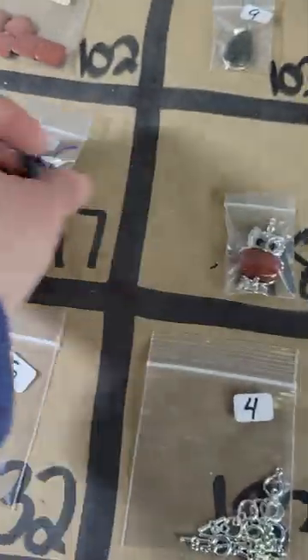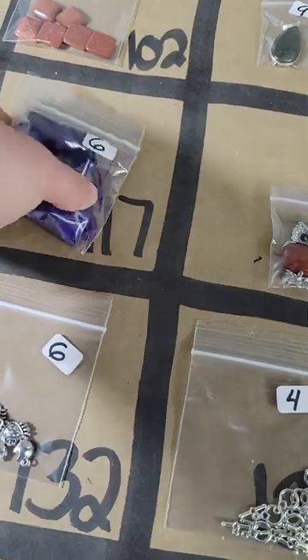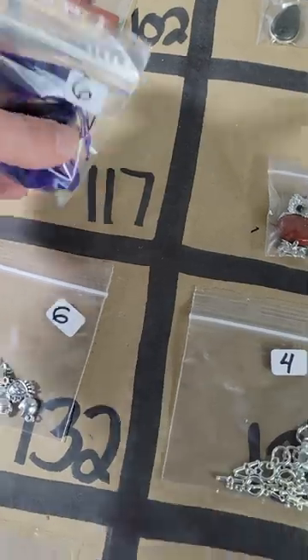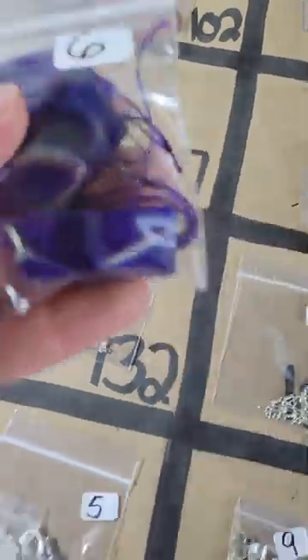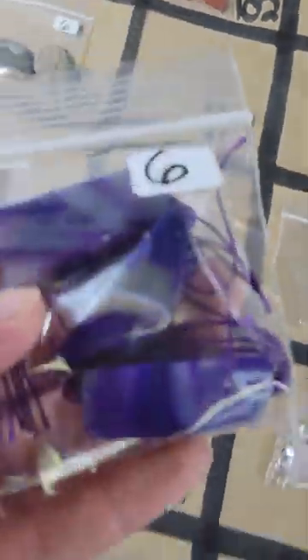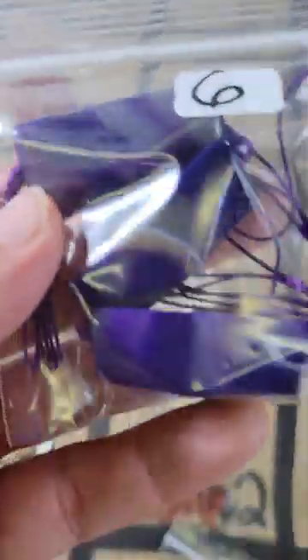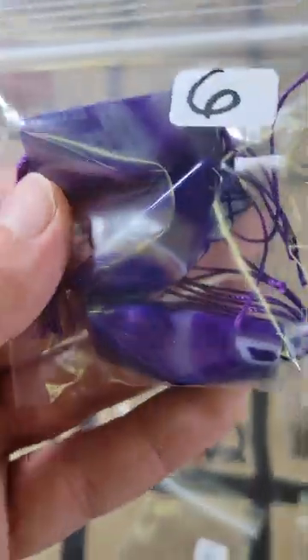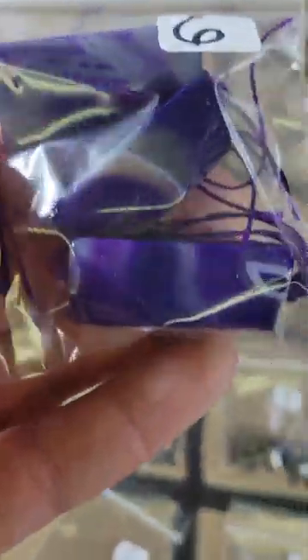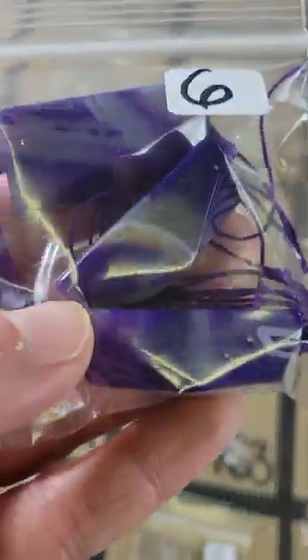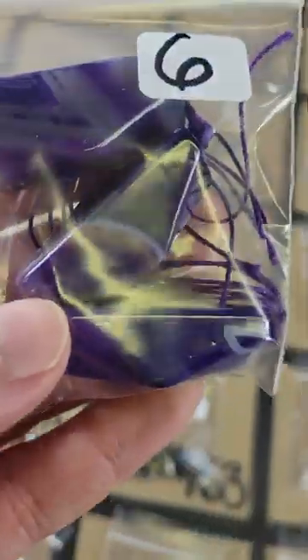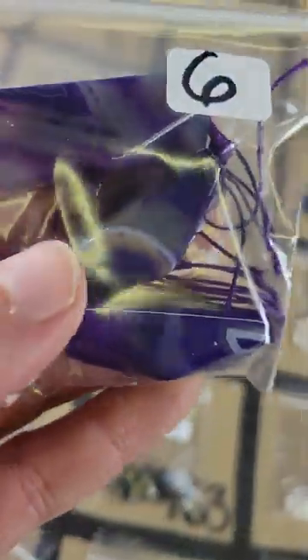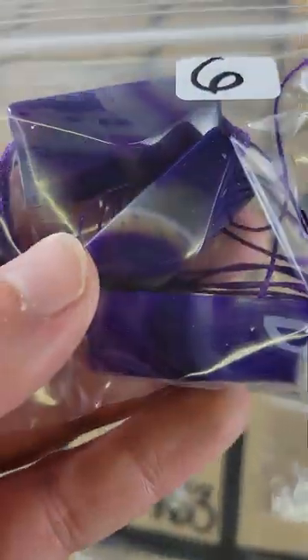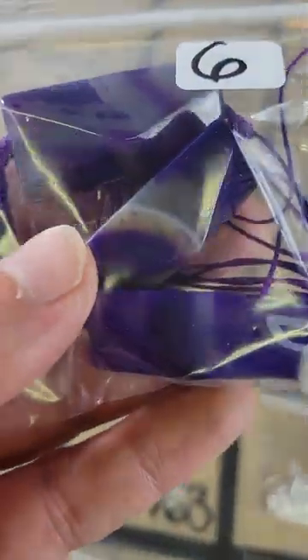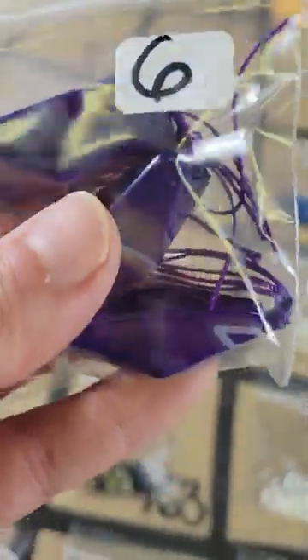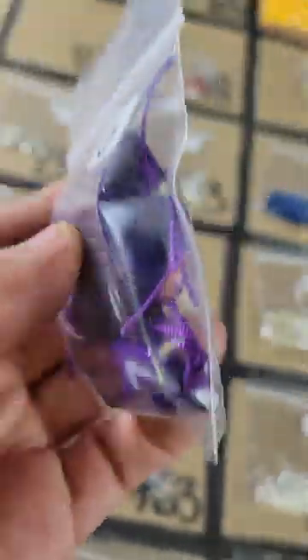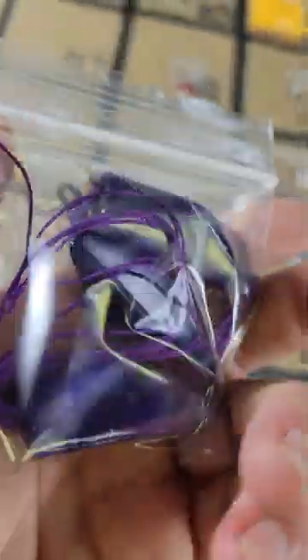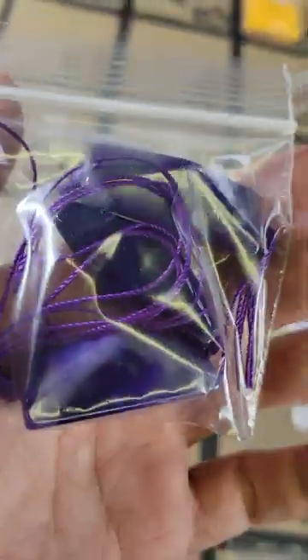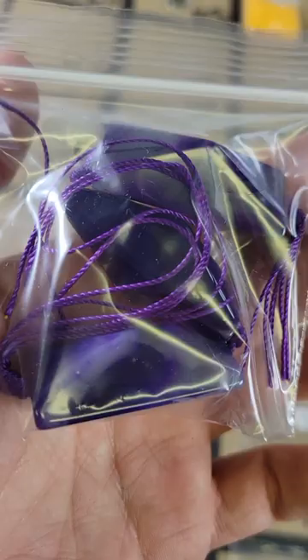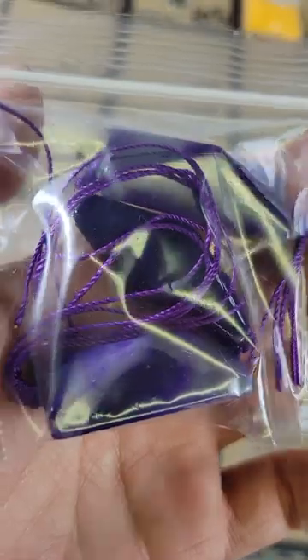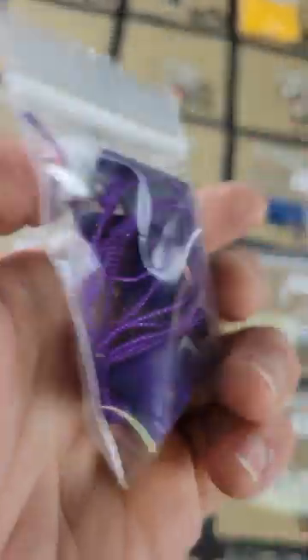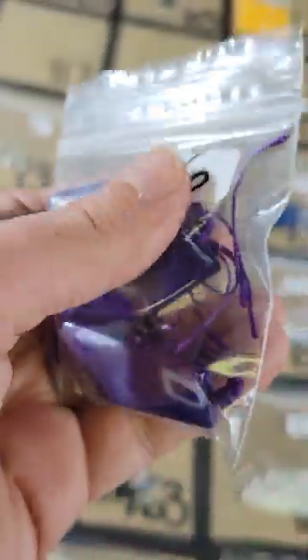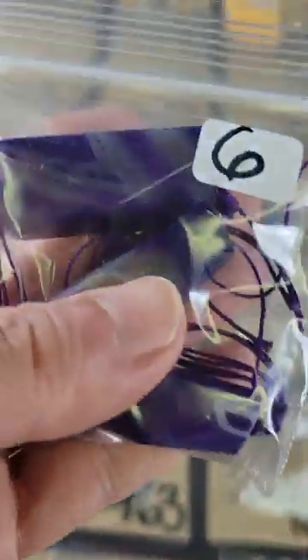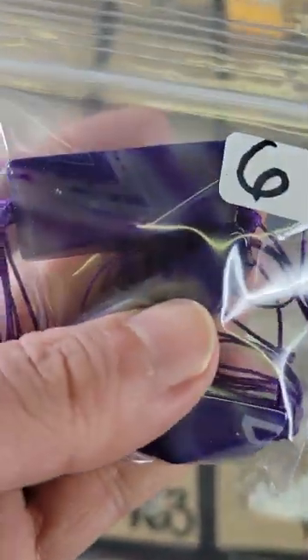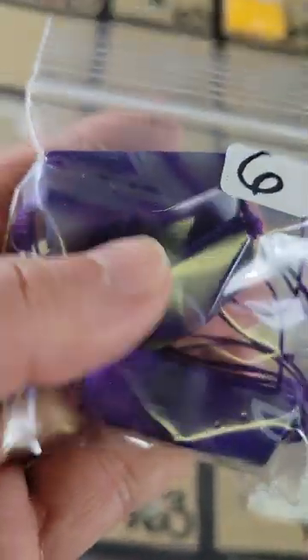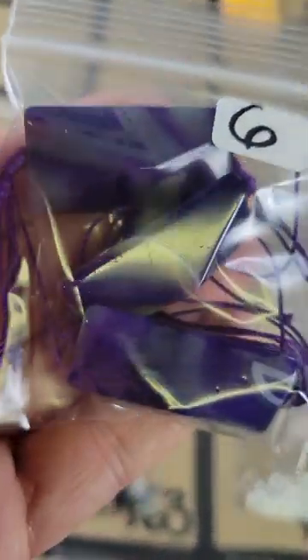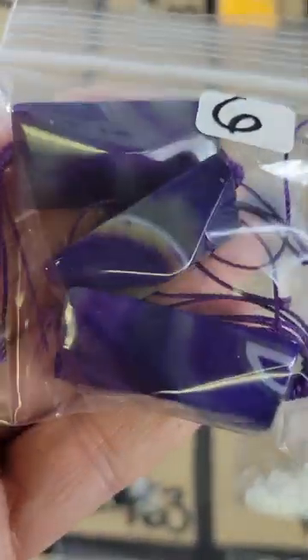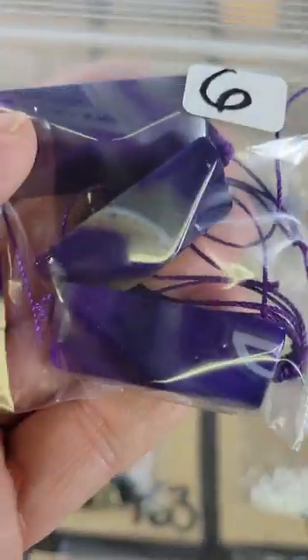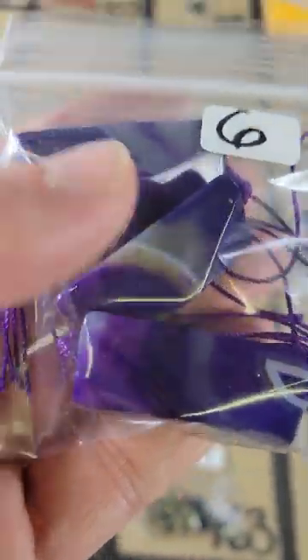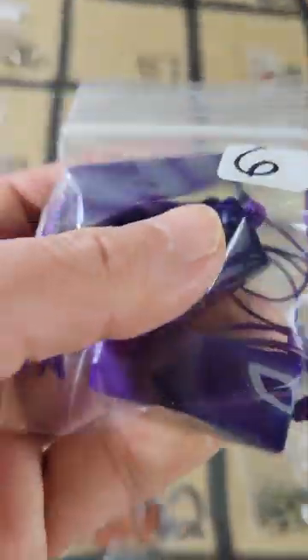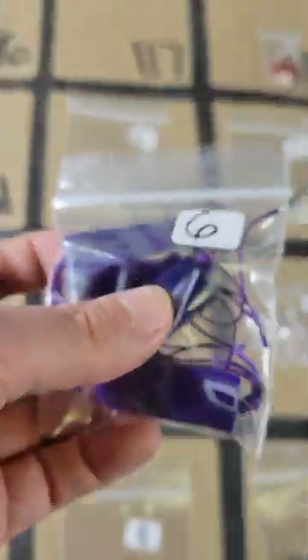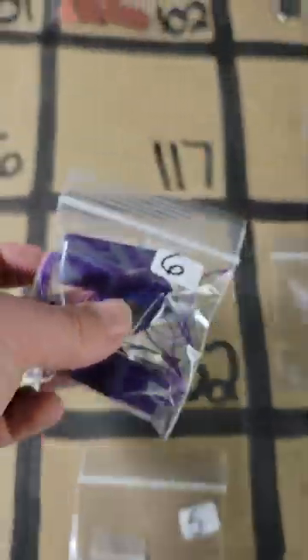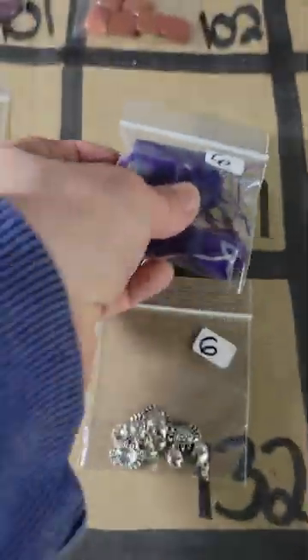Number 117: these are focal beads — they are agates, there's three of them in there — six dollars for these purple ones. They're pretty.